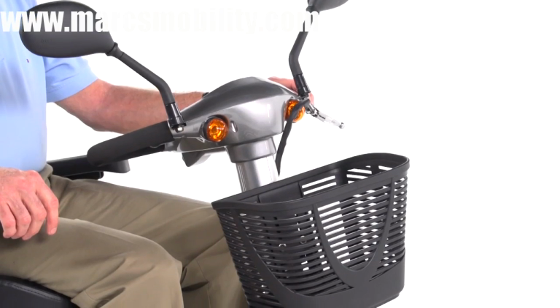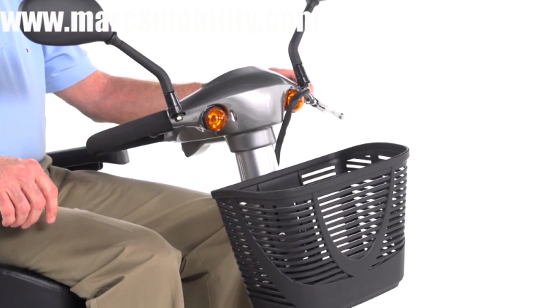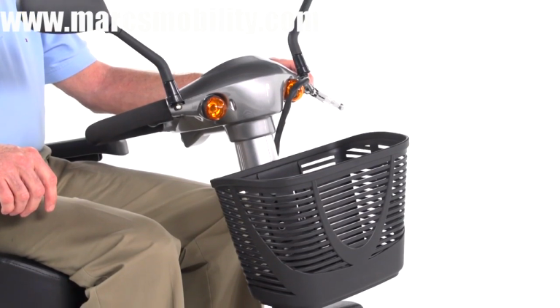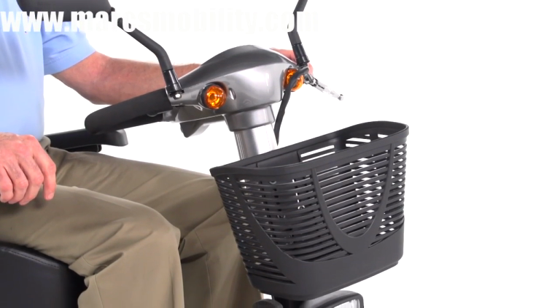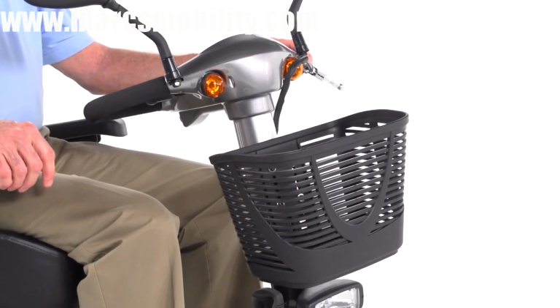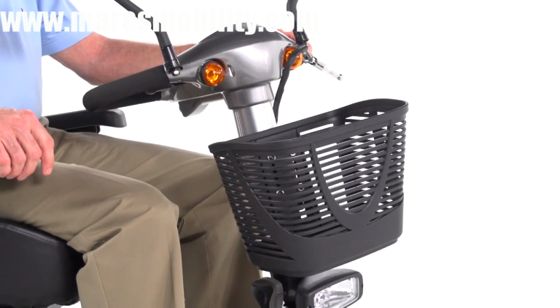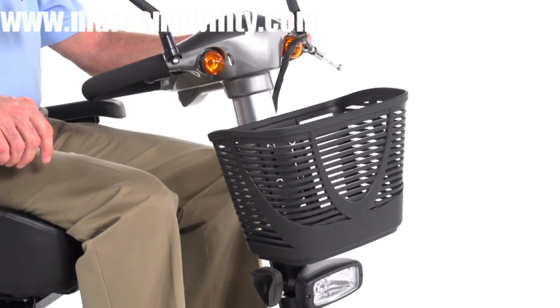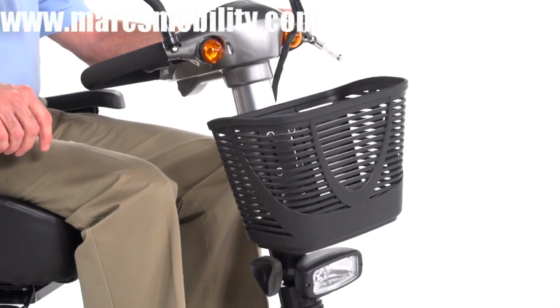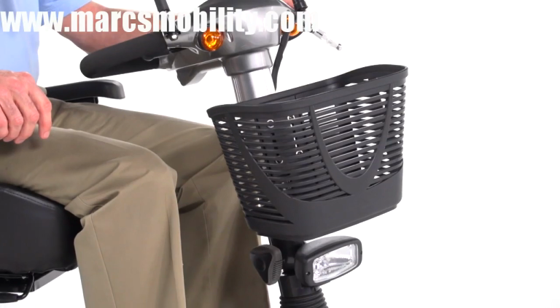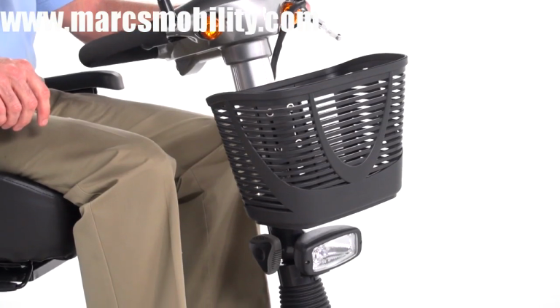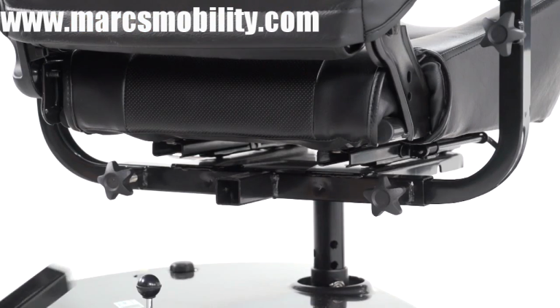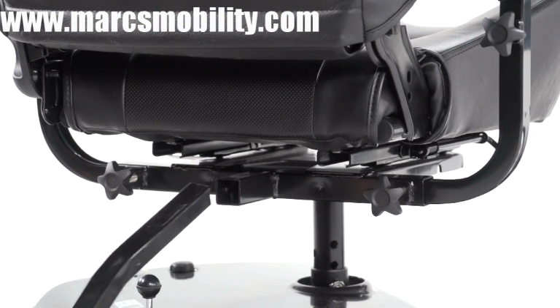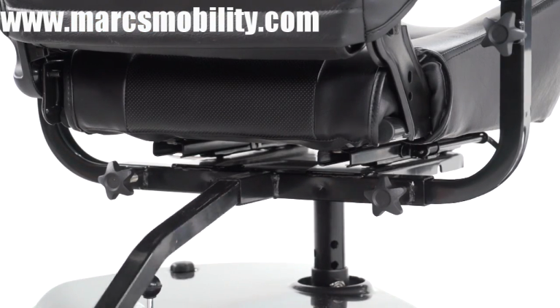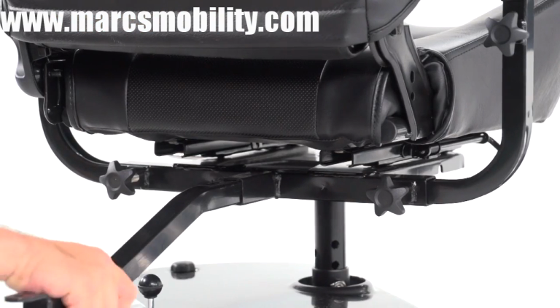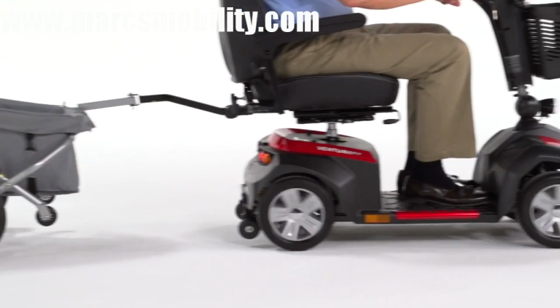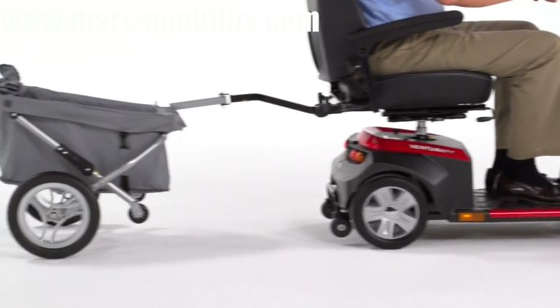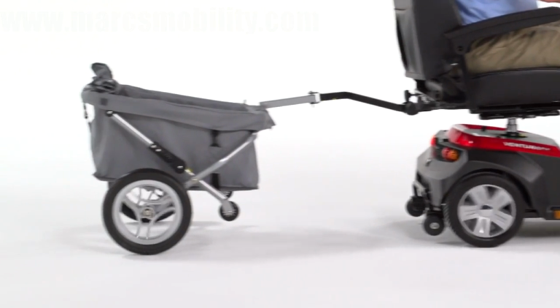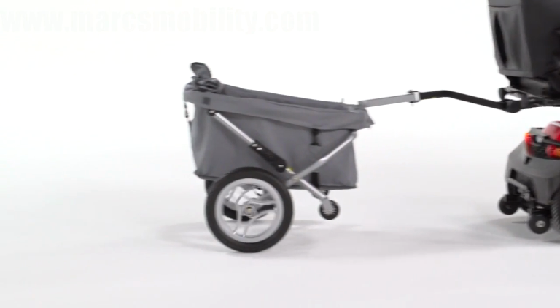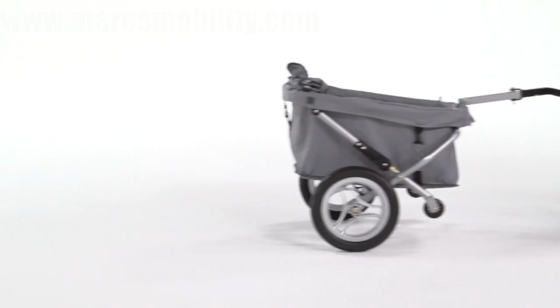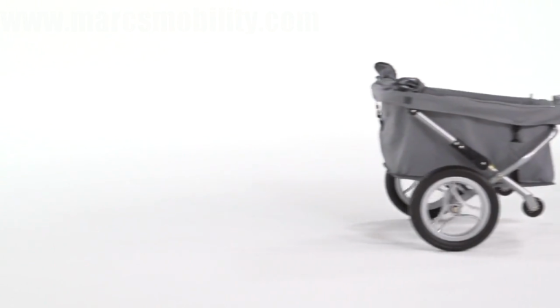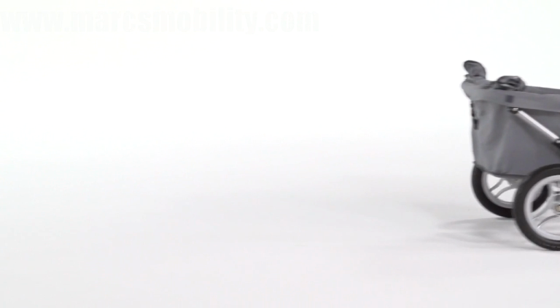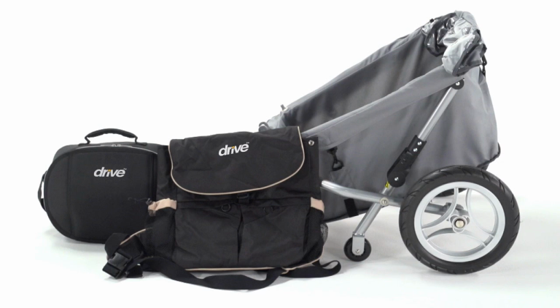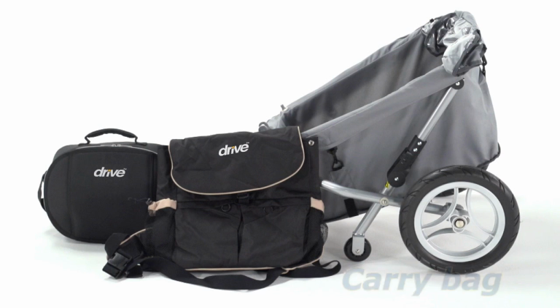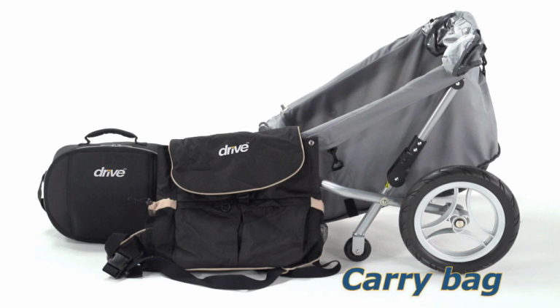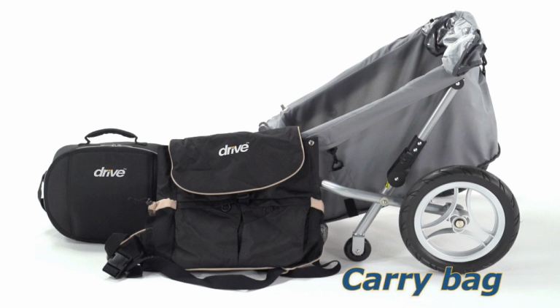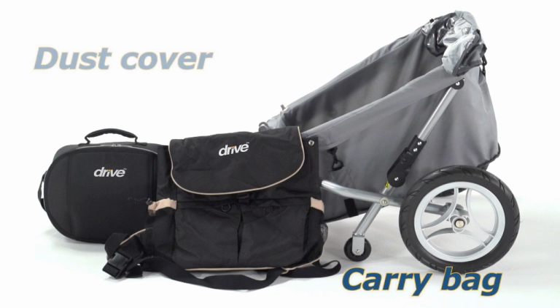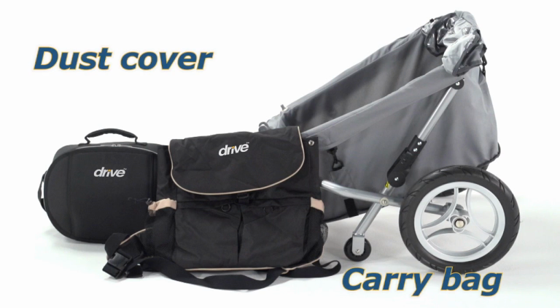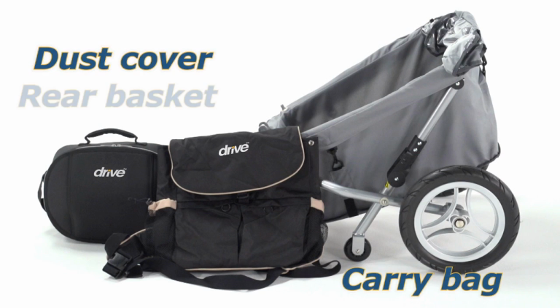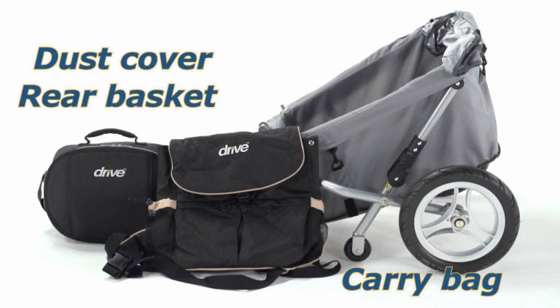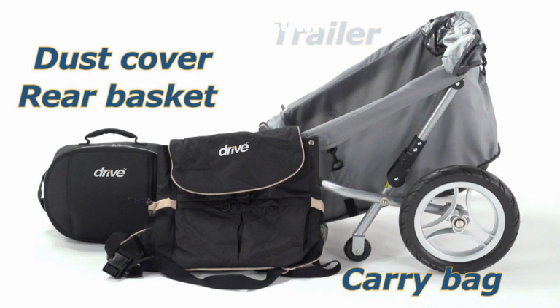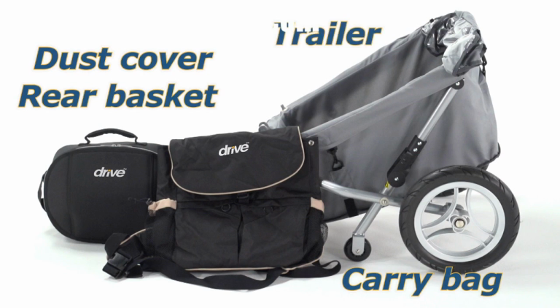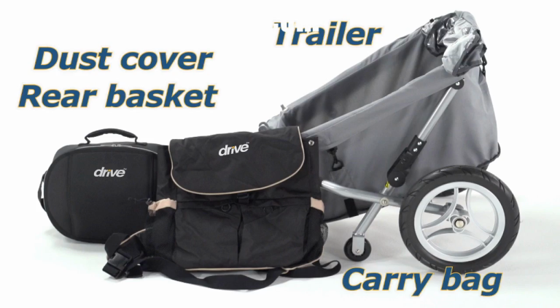The Prowler also includes other convenient features like a large front basket and an accessory port, which lets you enhance your scooter with a variety of useful accessories such as carry bags, a dust cover, a rear basket, and even a trailer.